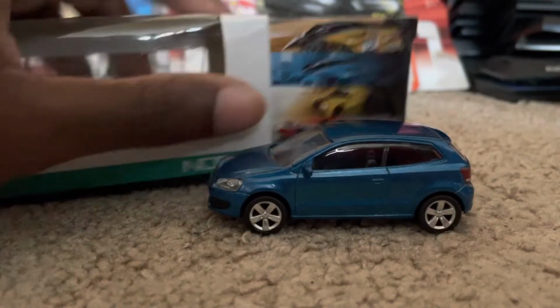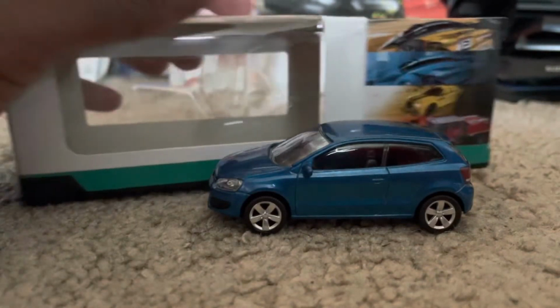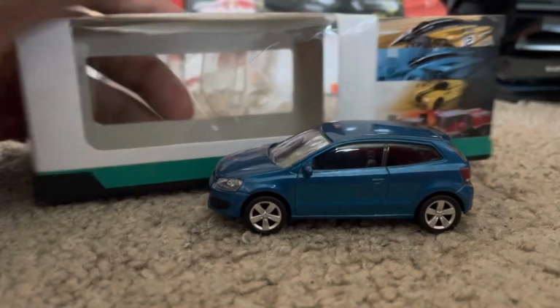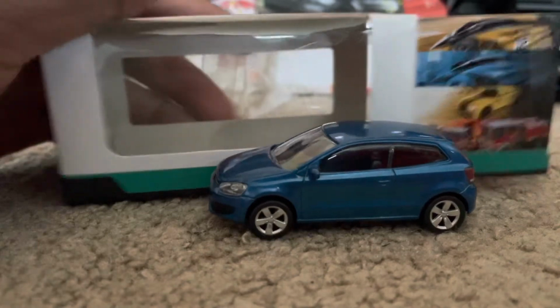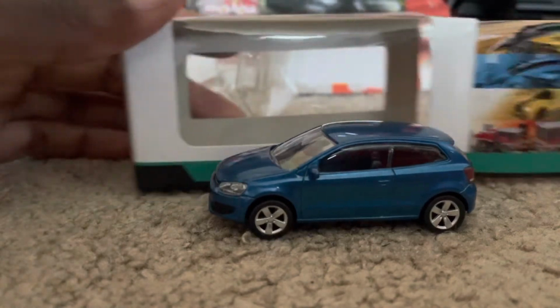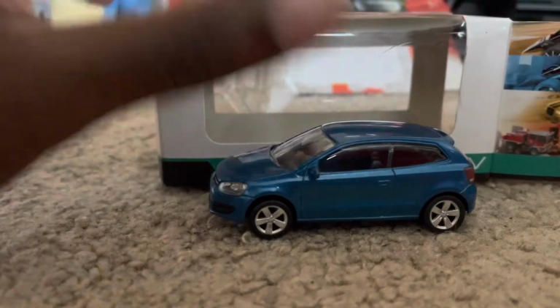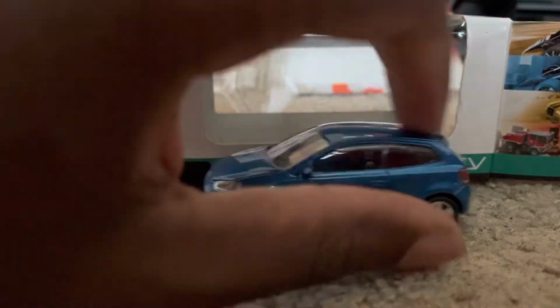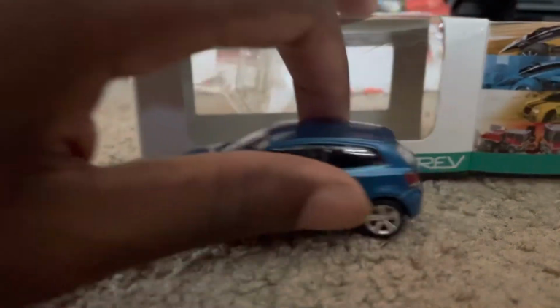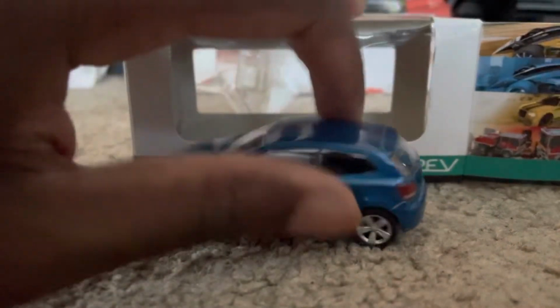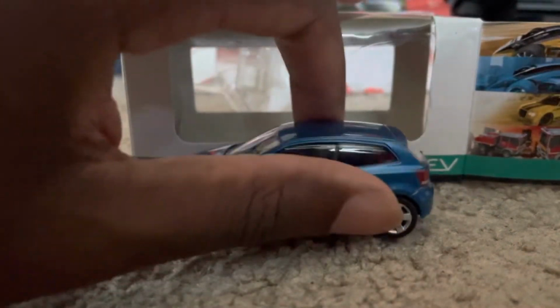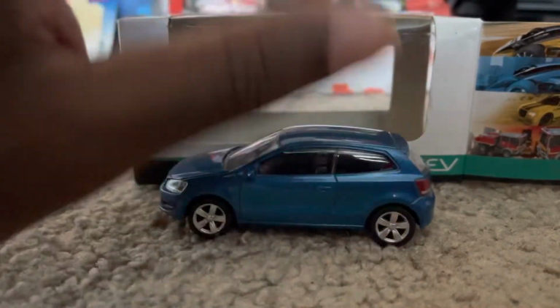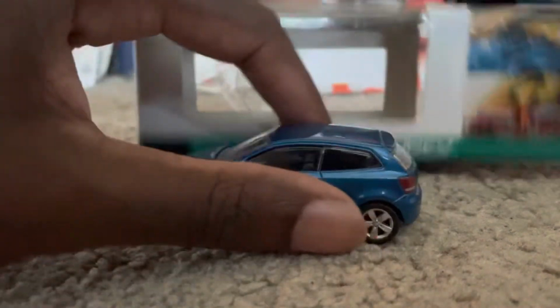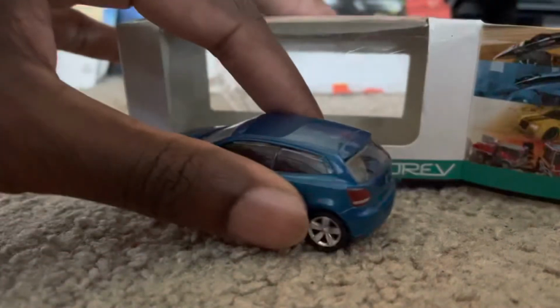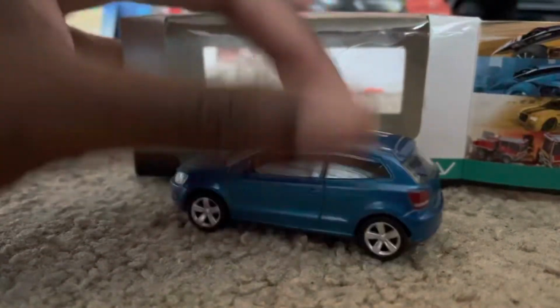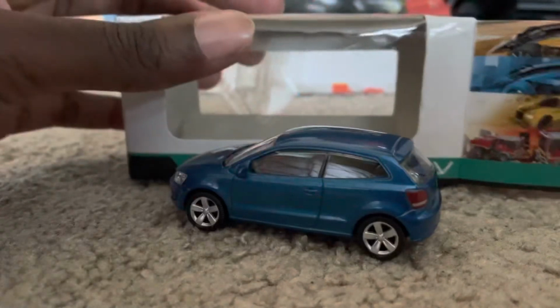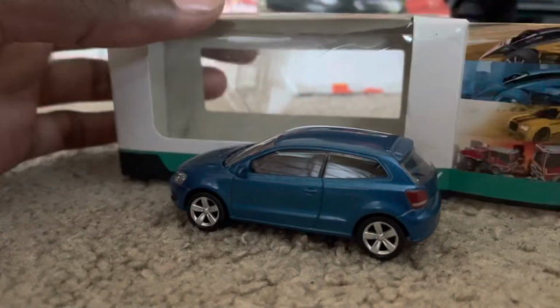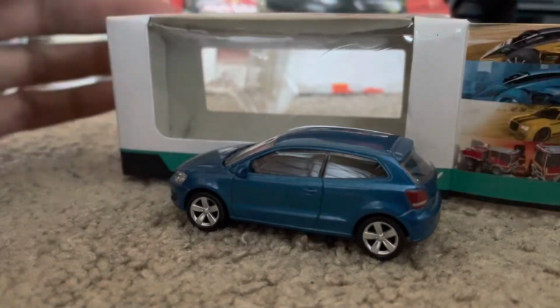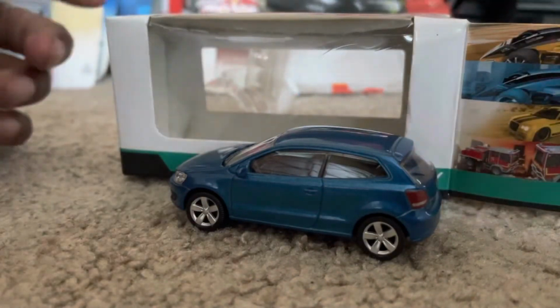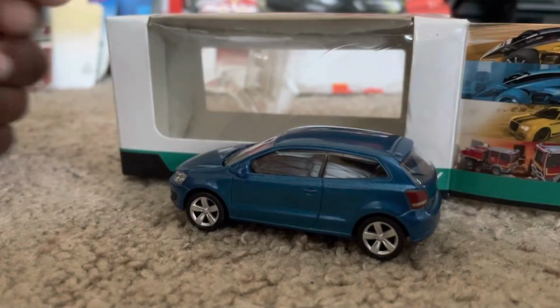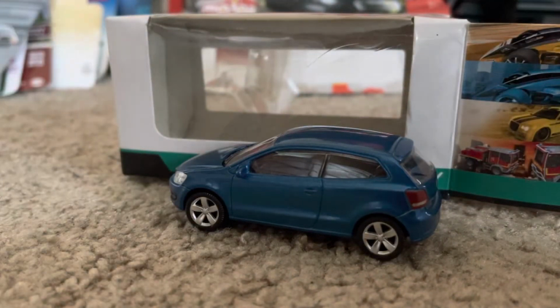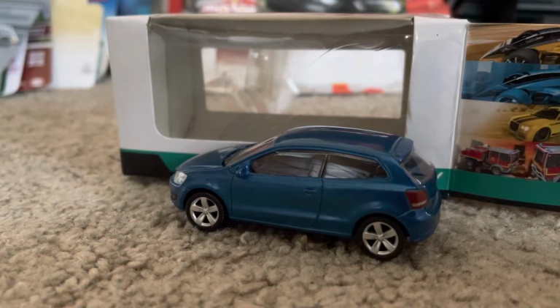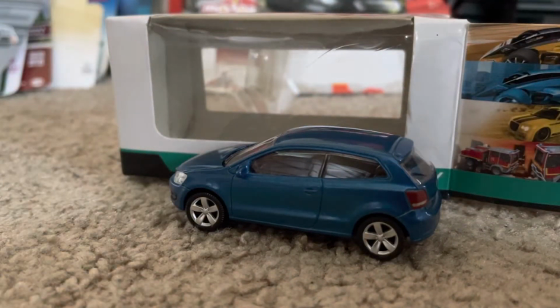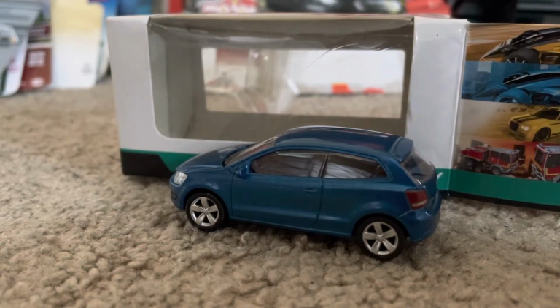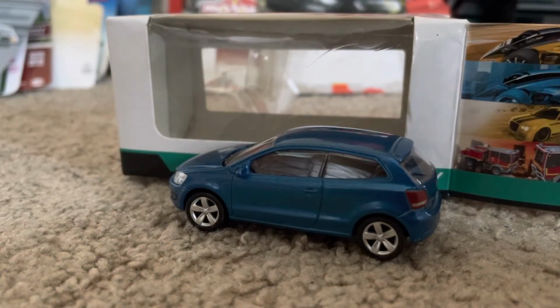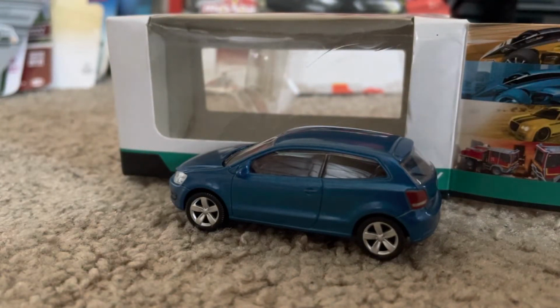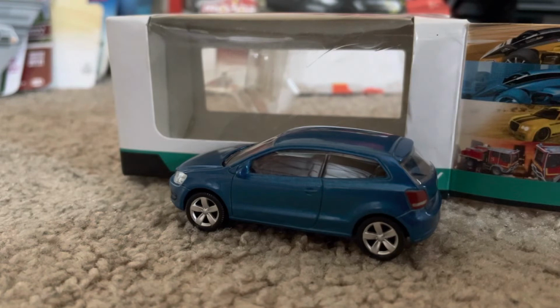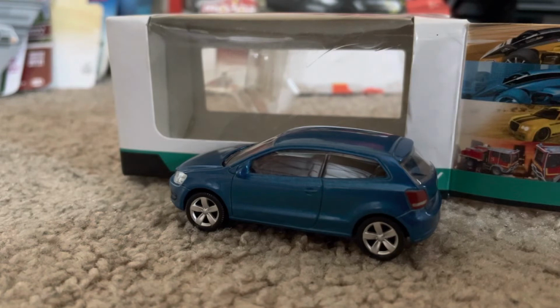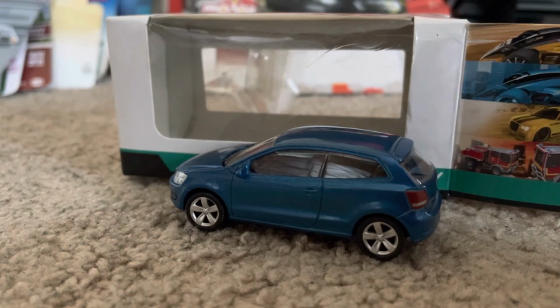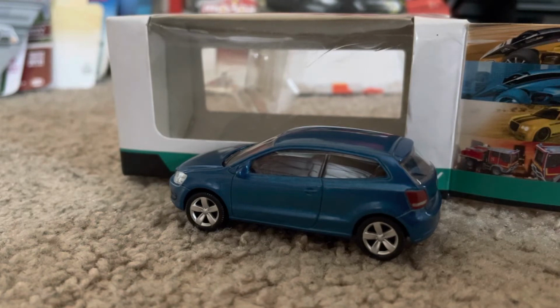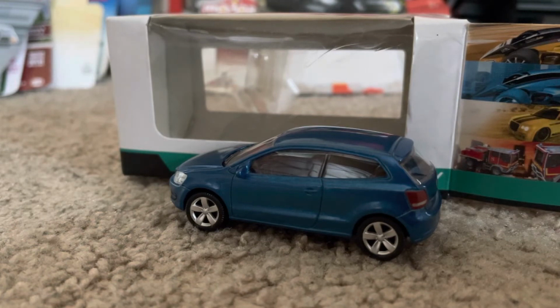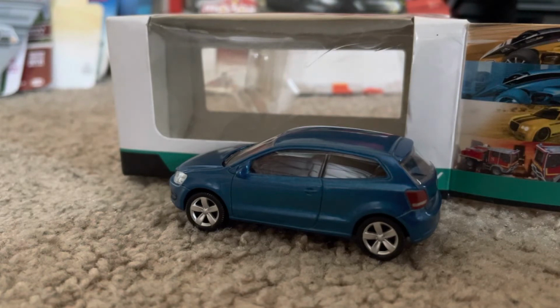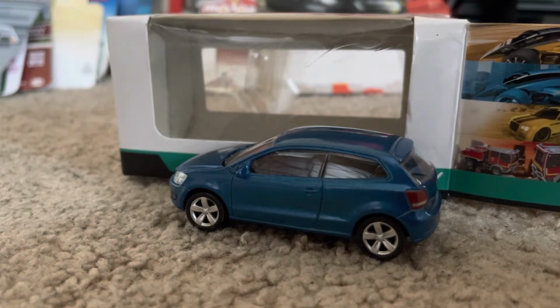Norev has a lot of great models. So yeah, this is the Volkswagen Polo from Norev. If you guys like this model, be sure to give it a like and subscribe.